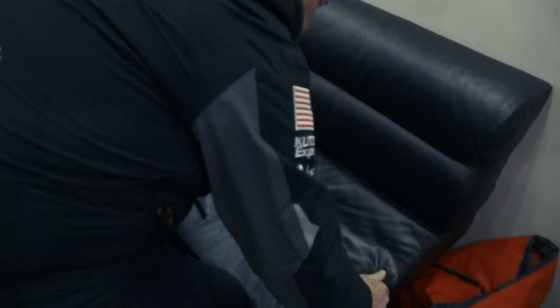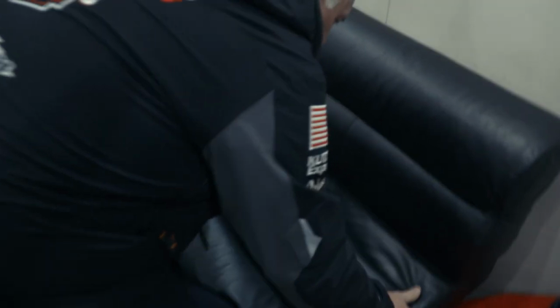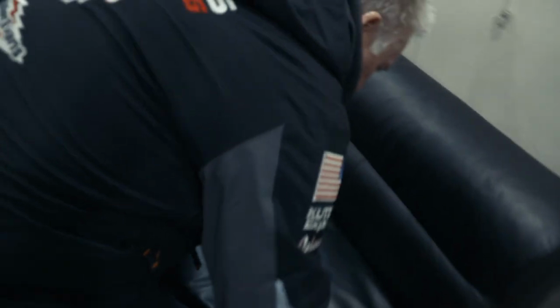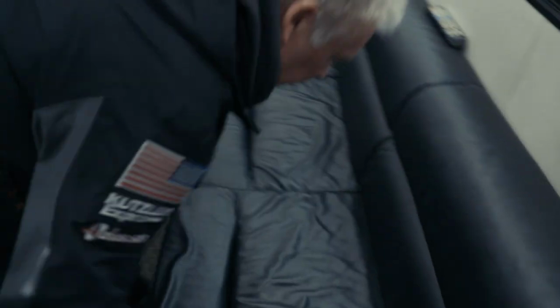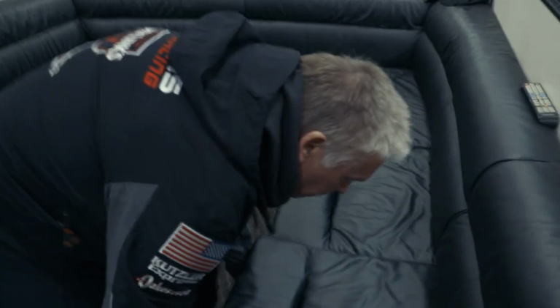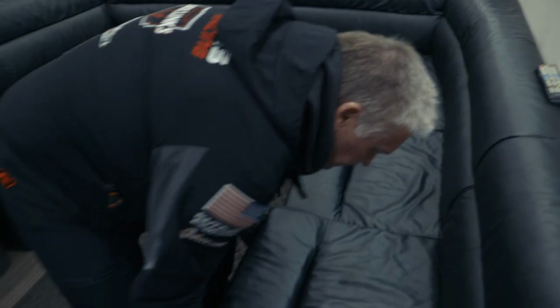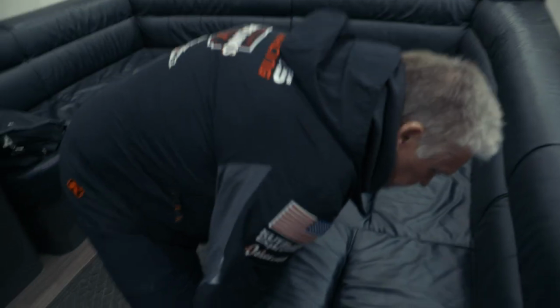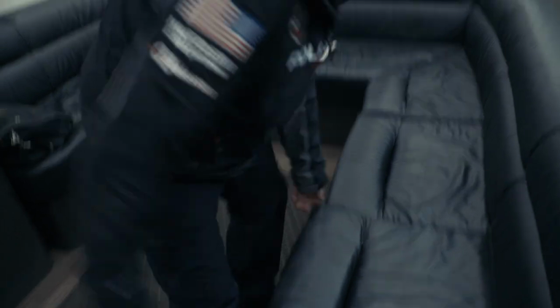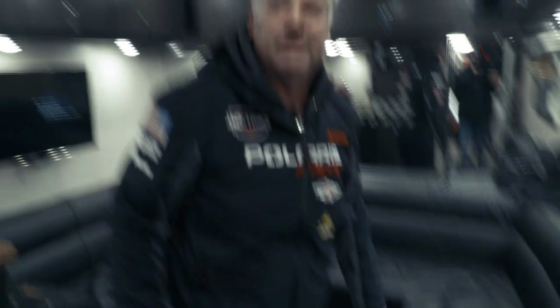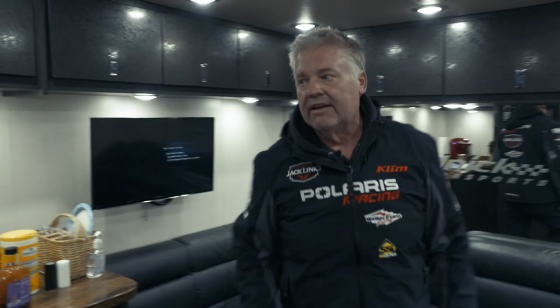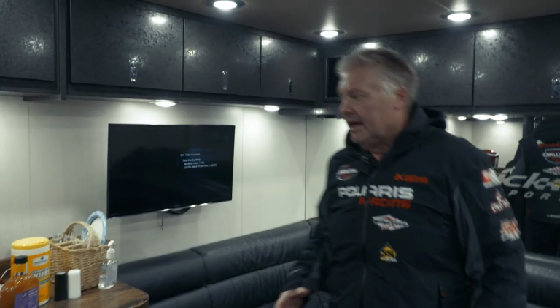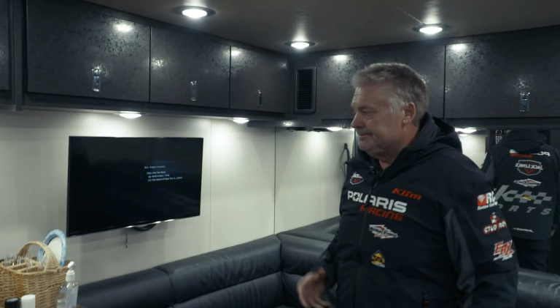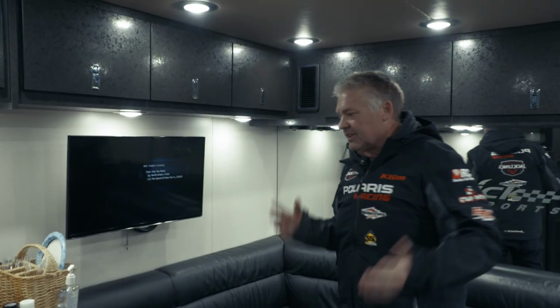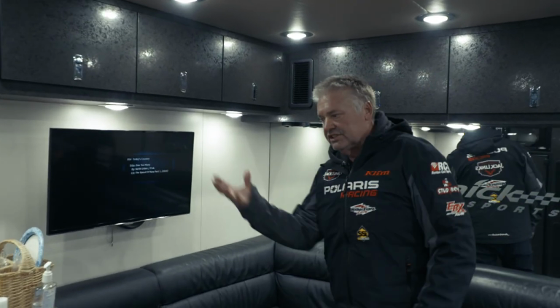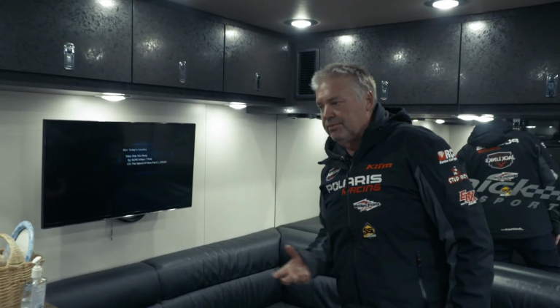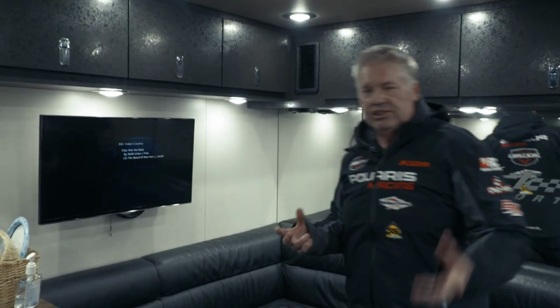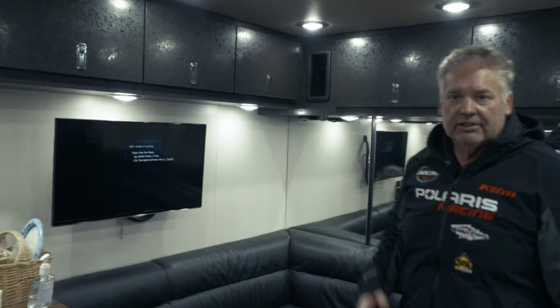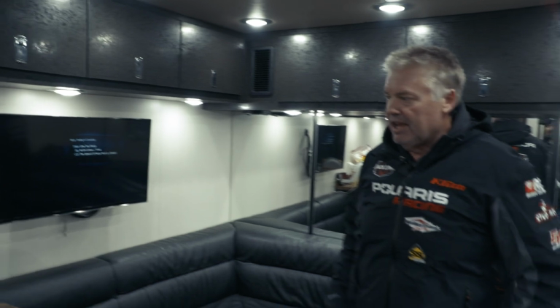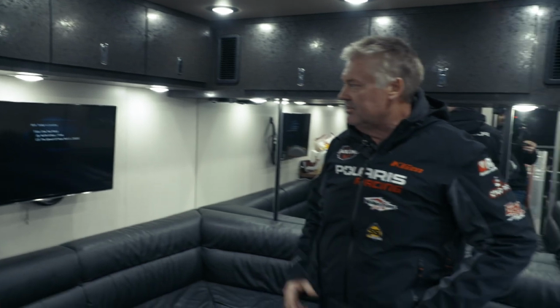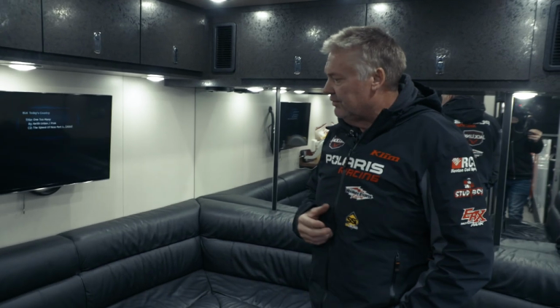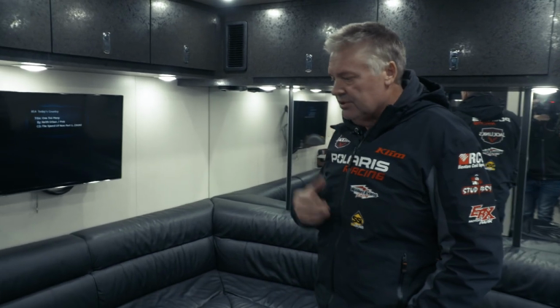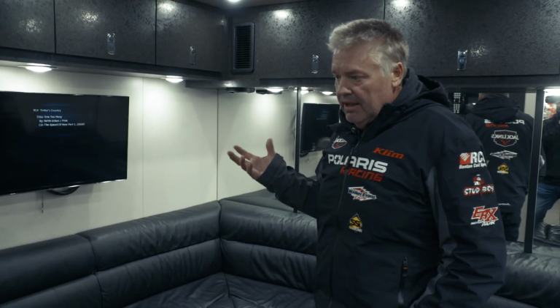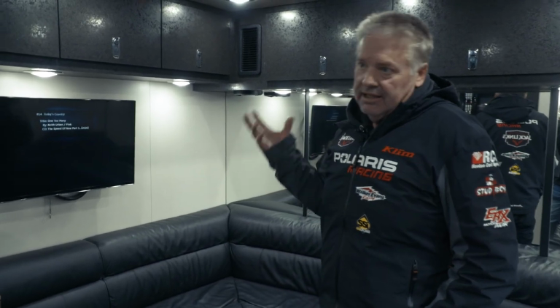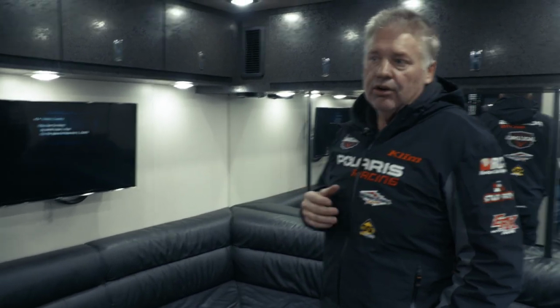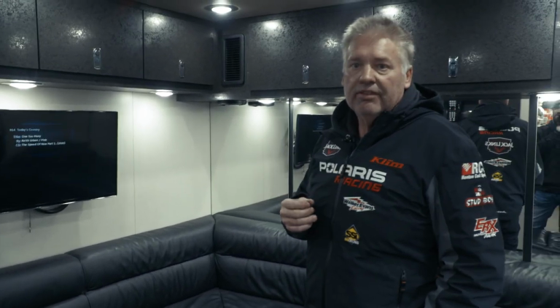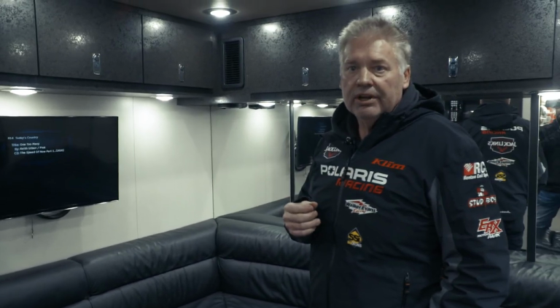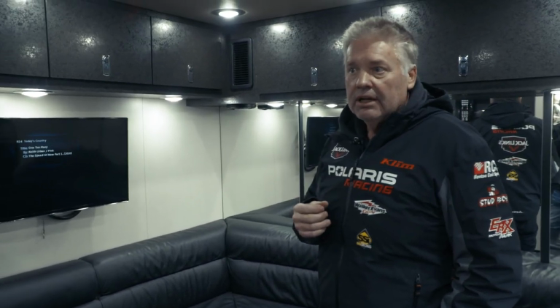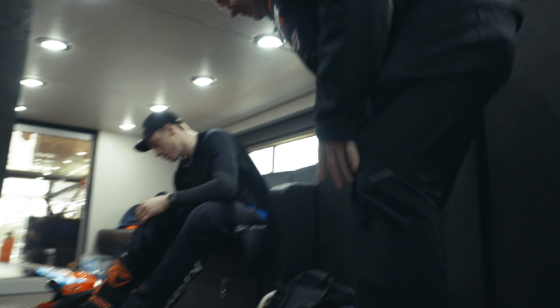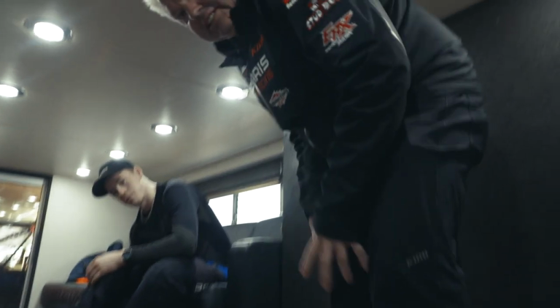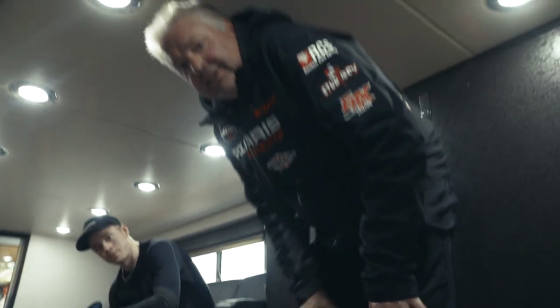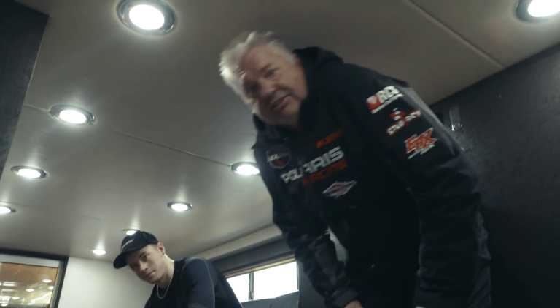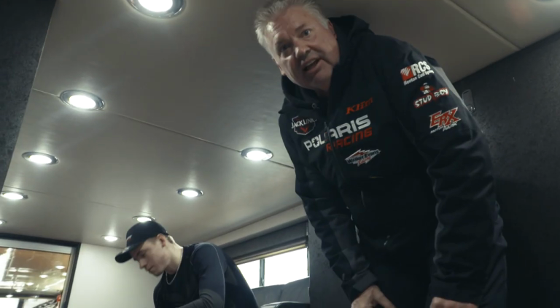My wife keeps all her crock pots and so forth there. Lots of cooking — we eat all of our meals at the racetrack. We just finished up with lunch; Tony grilled up some hamburgers and so forth. So it's kind of home away from home here — this is the crew and the driver's lounge.